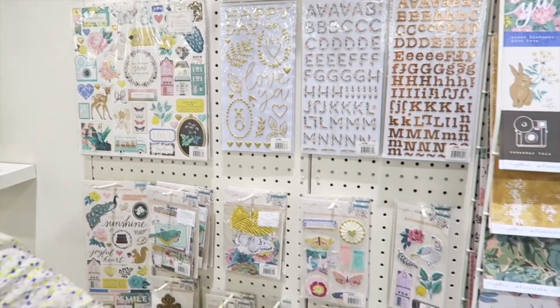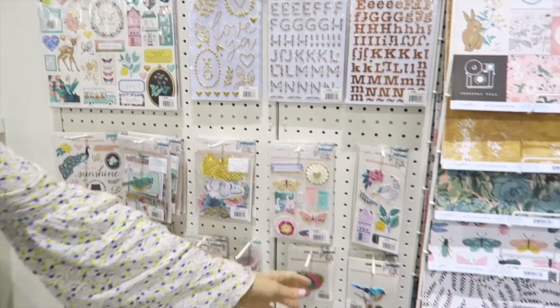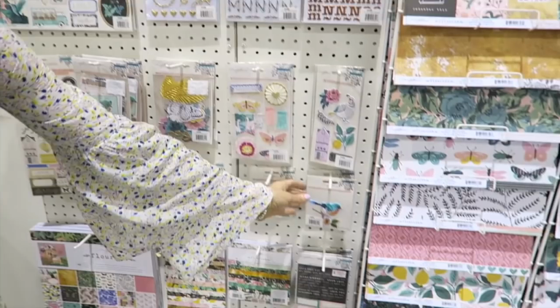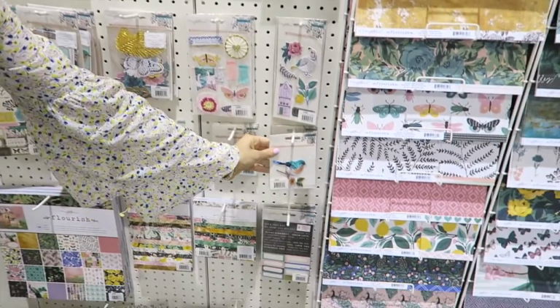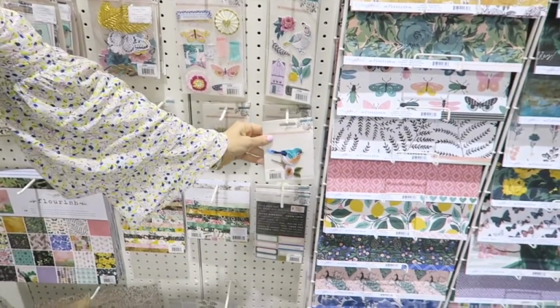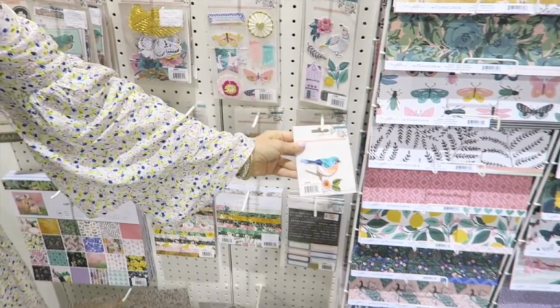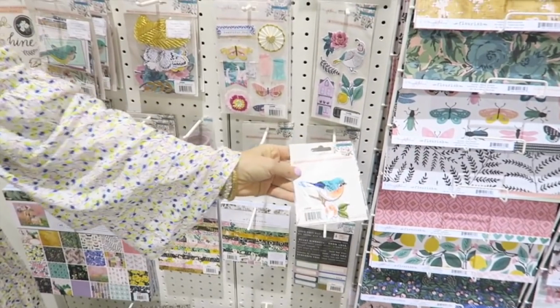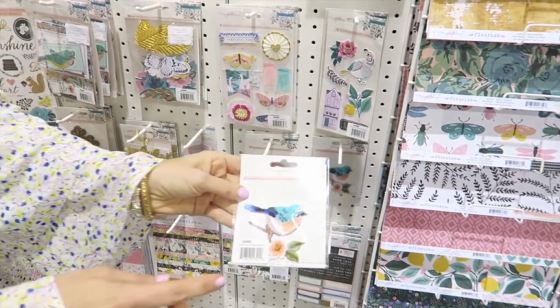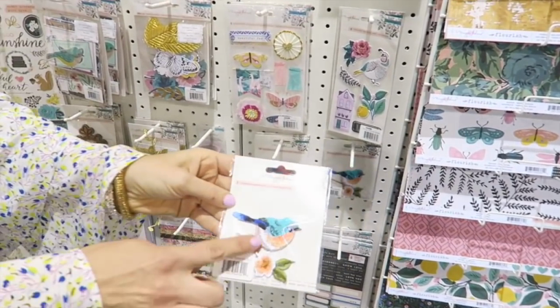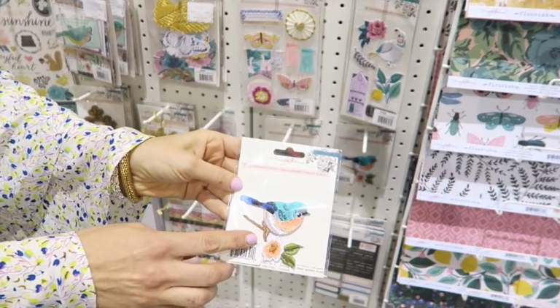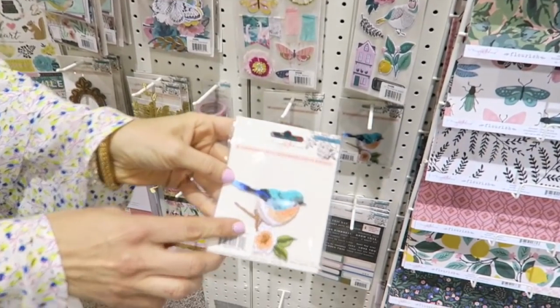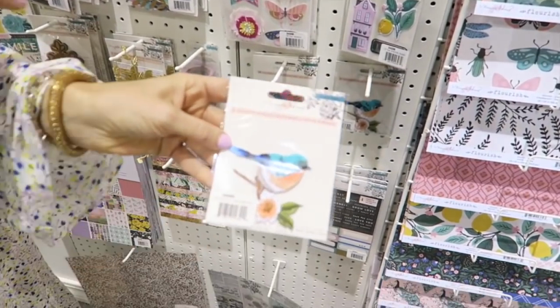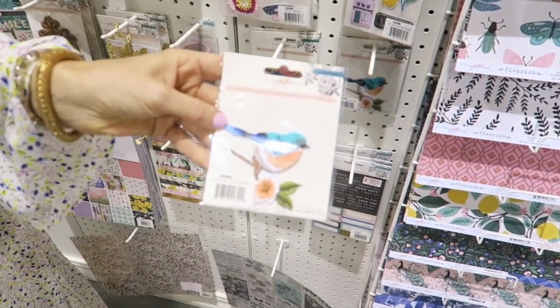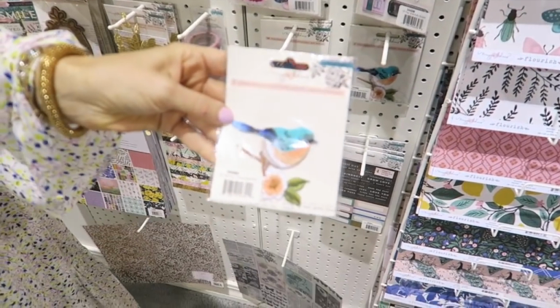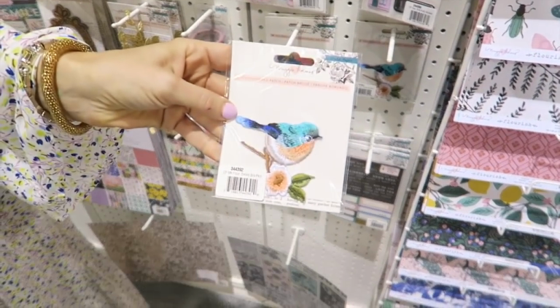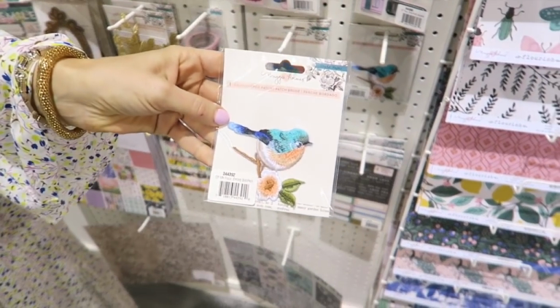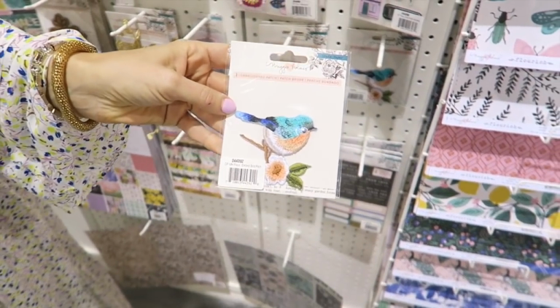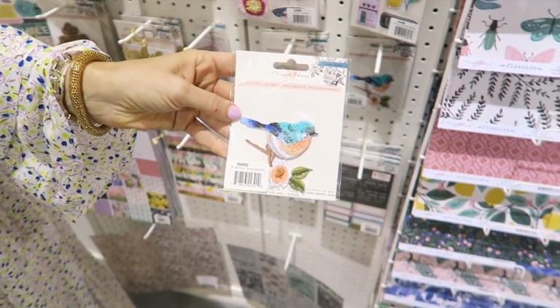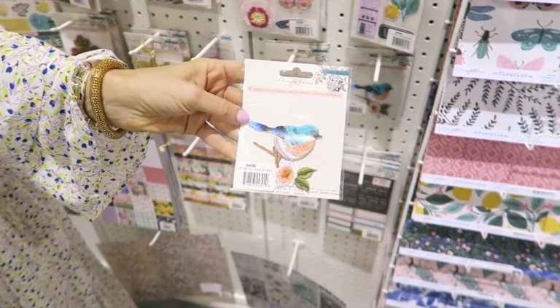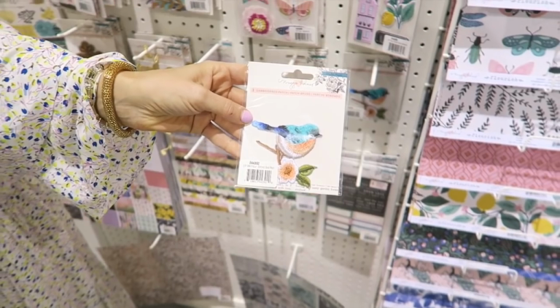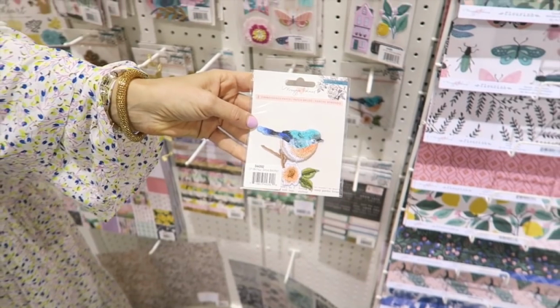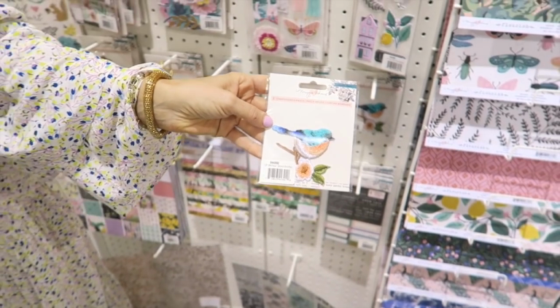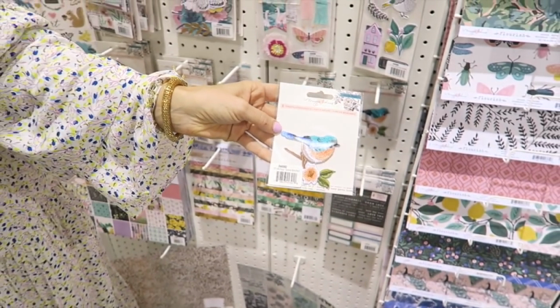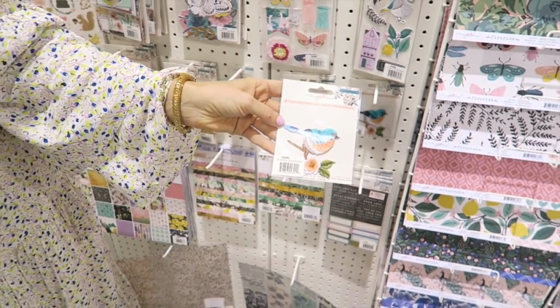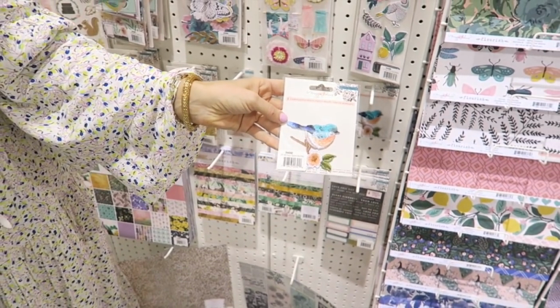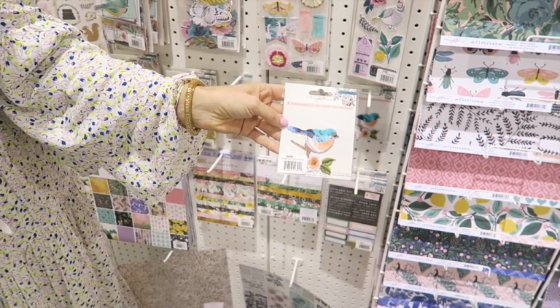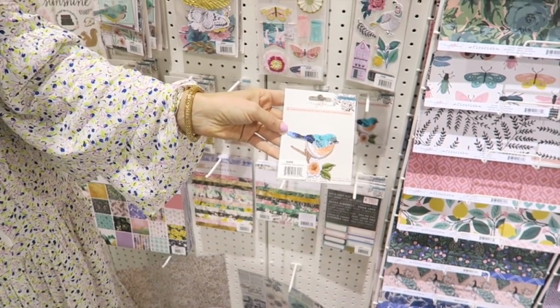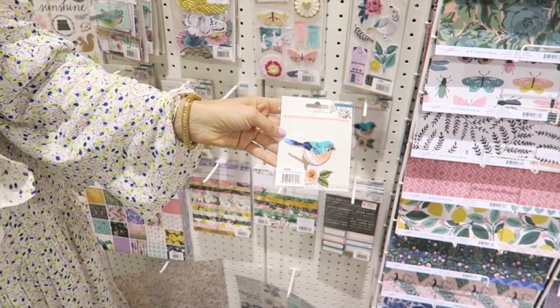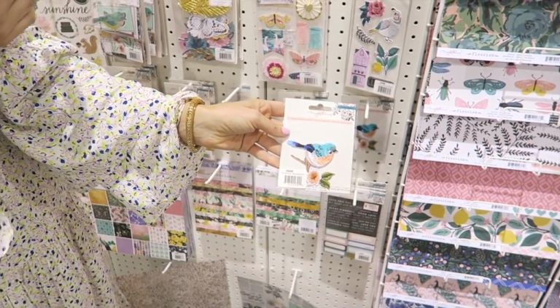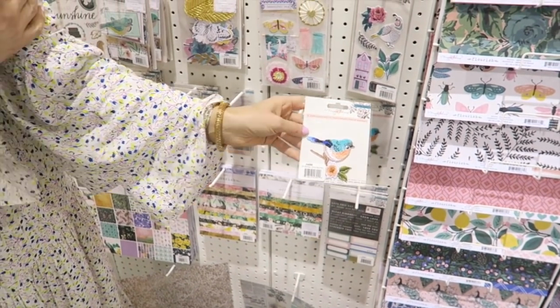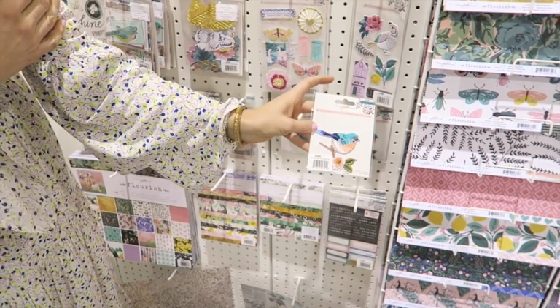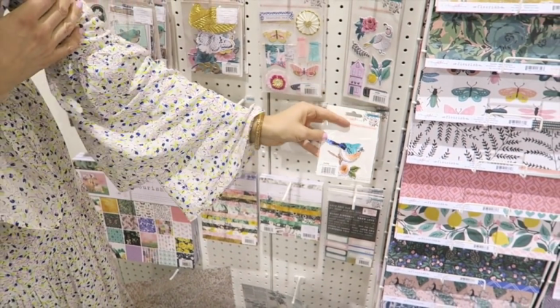This is a fun embellishment. It's an embroidered patch, so you can use it in scrapbooking or card making, but also on clothing or a backpack or a purse.